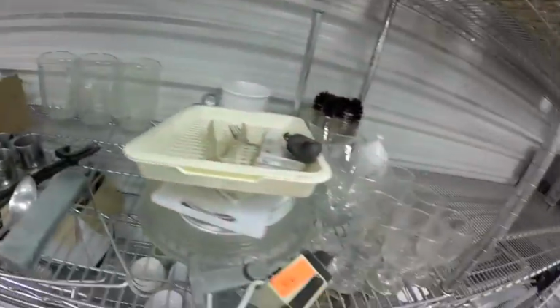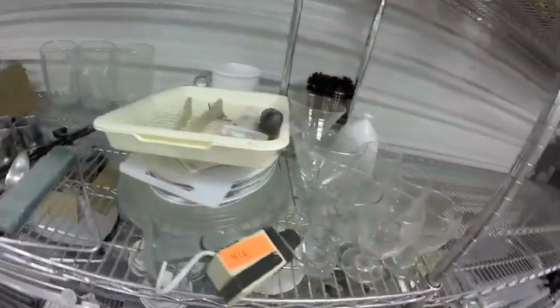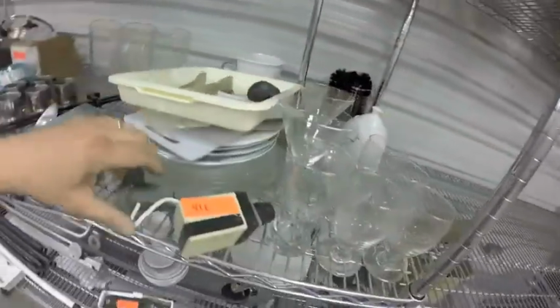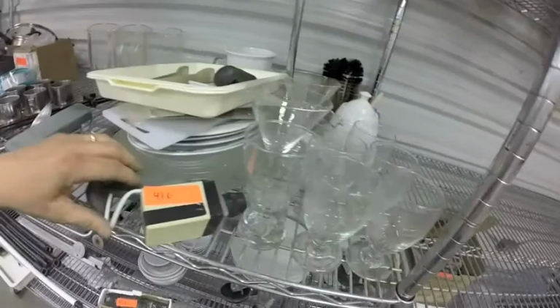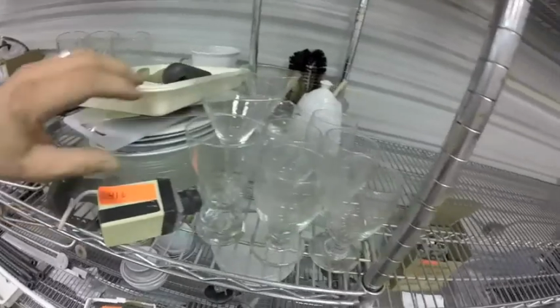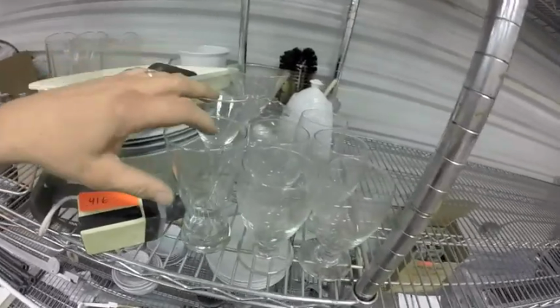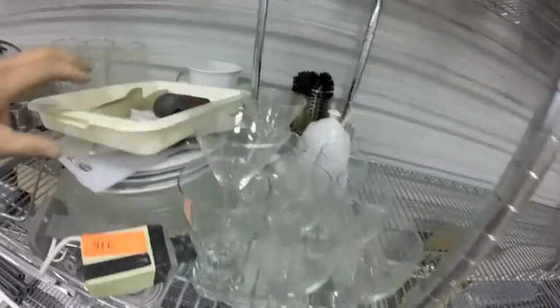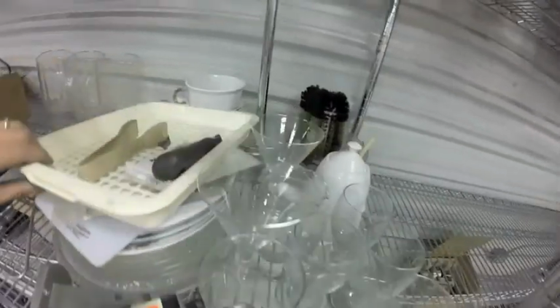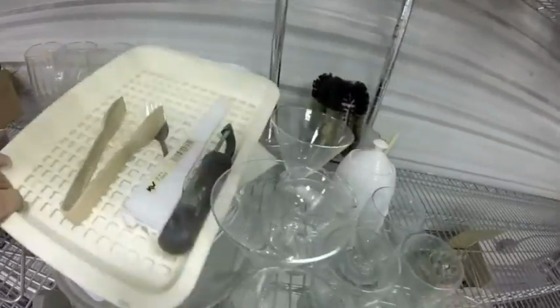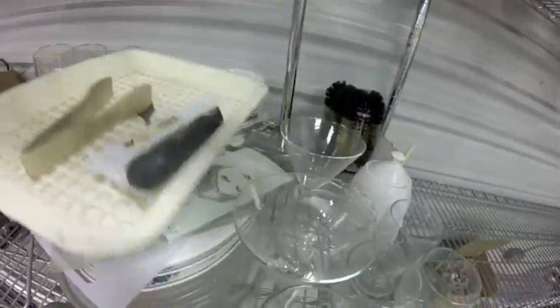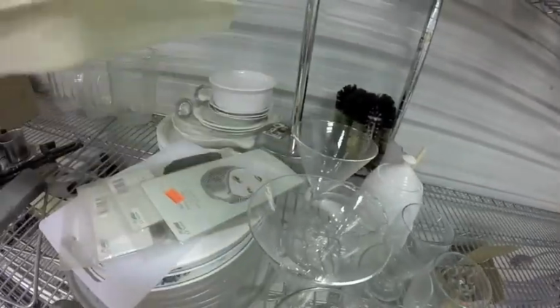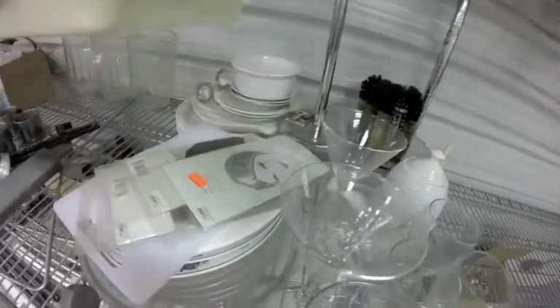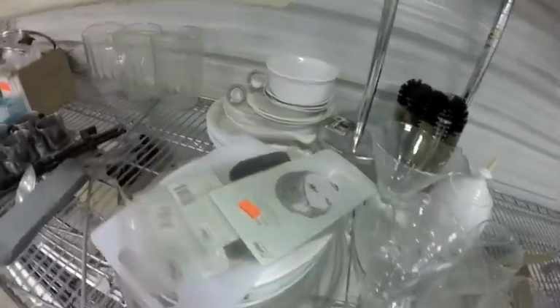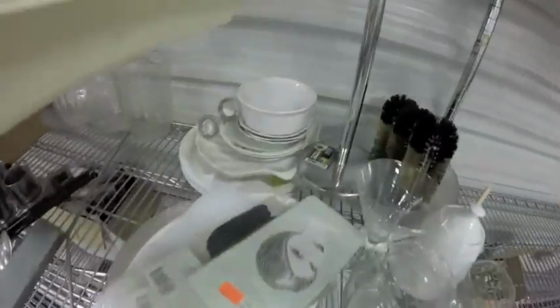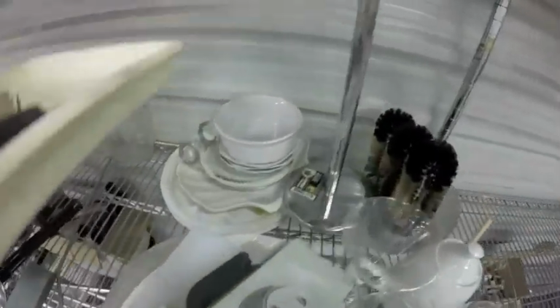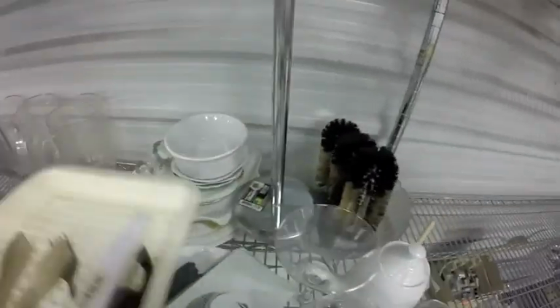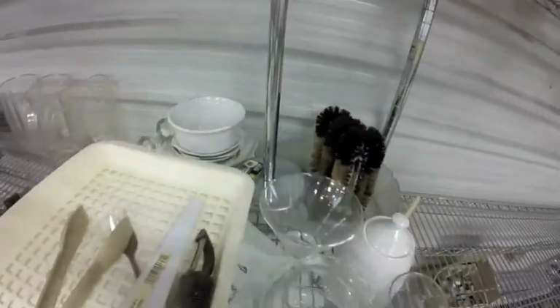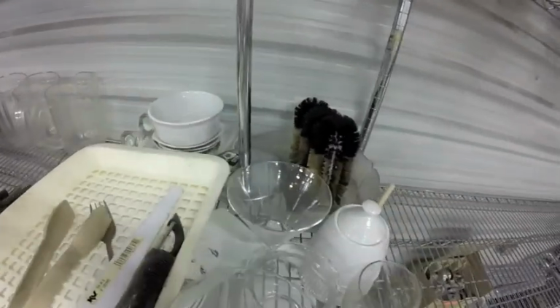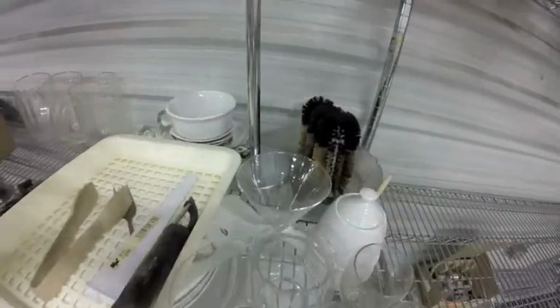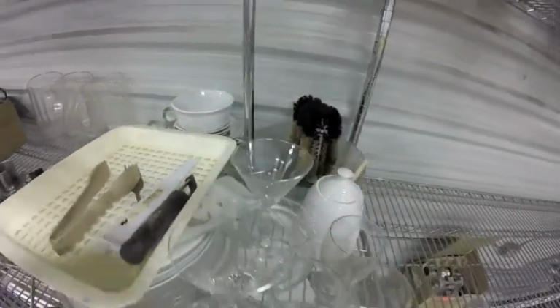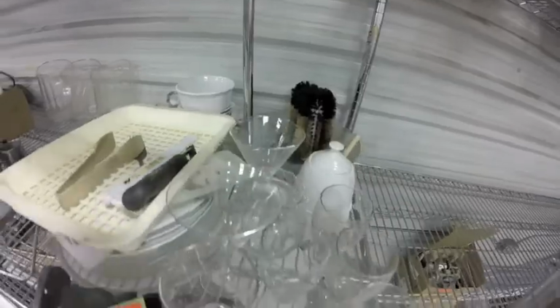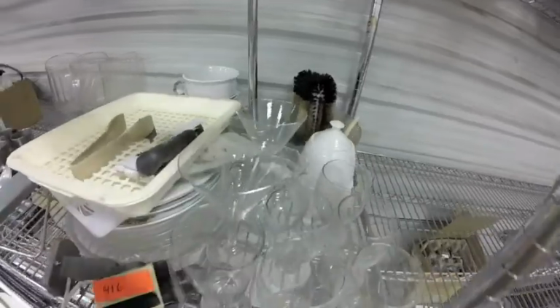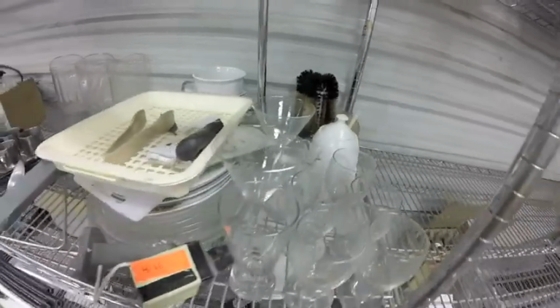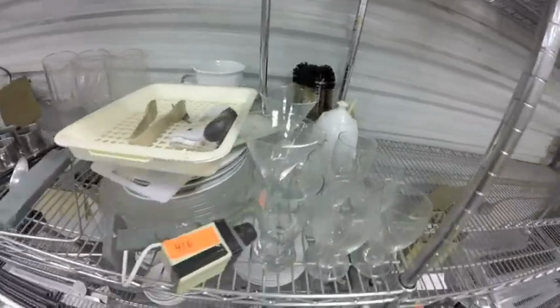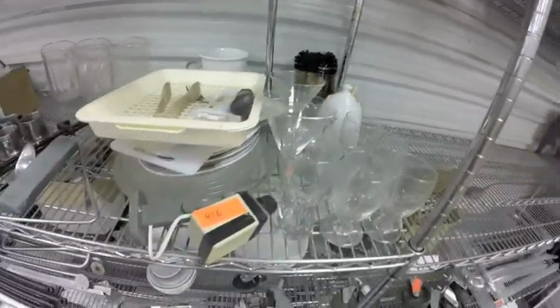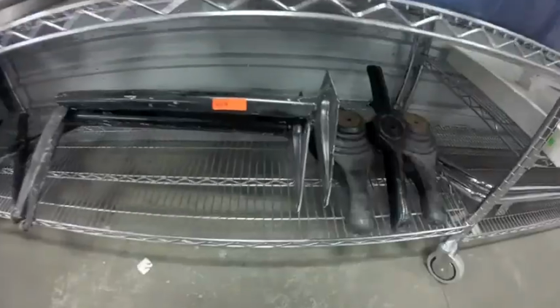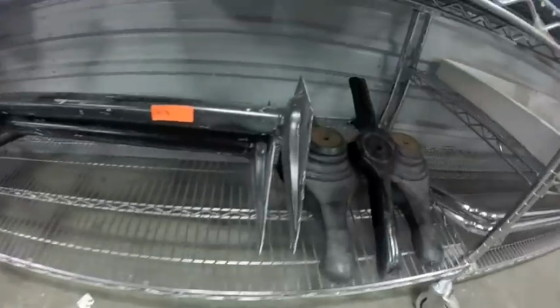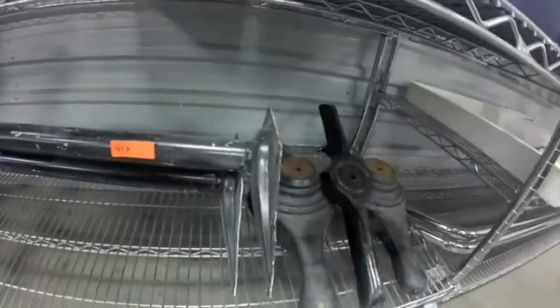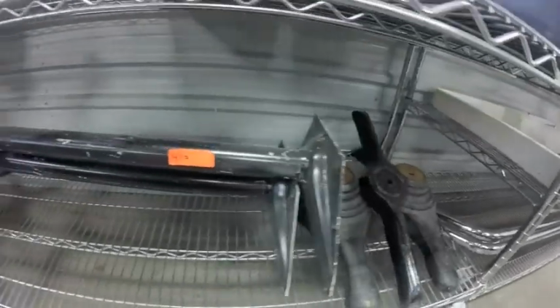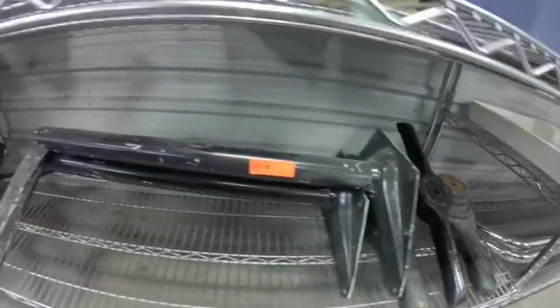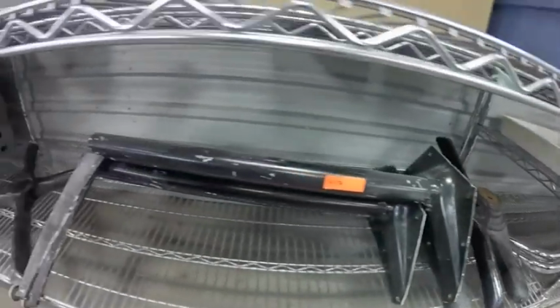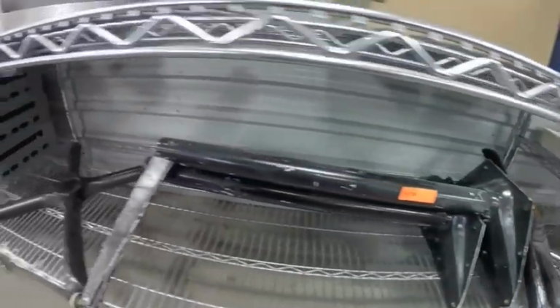Lot 416 — you've got a fake camera, some glassware, some dishes, all sorts of restorative stuff. Lot 417 are these table bases.